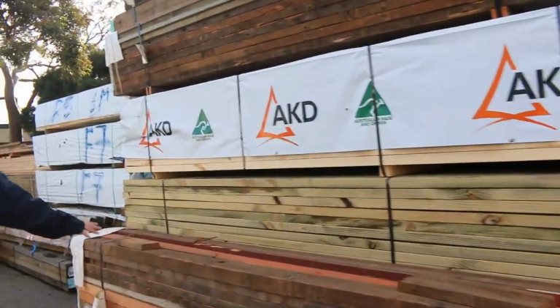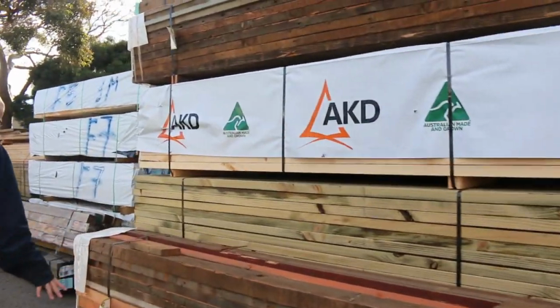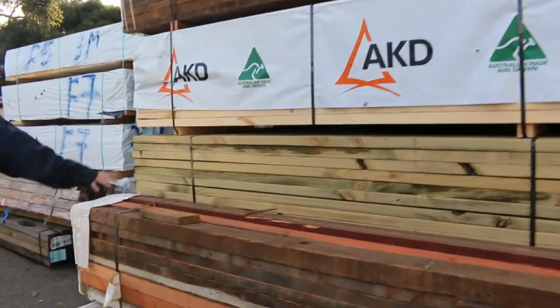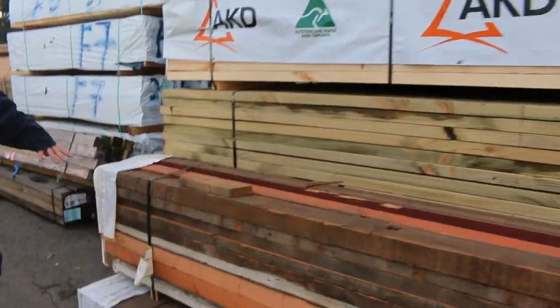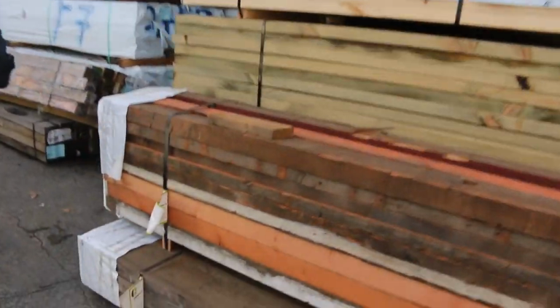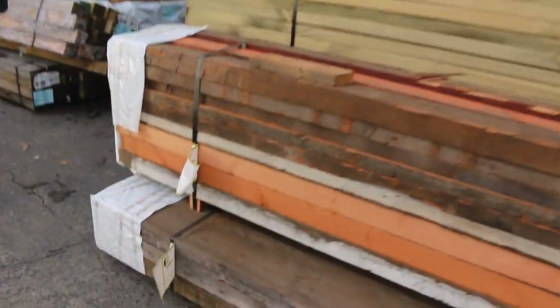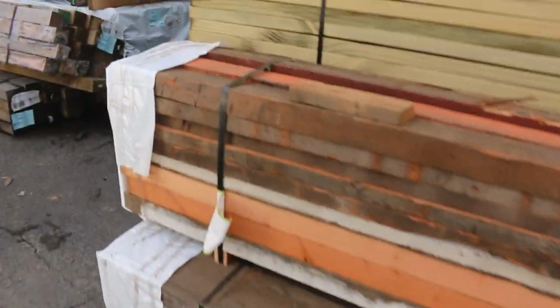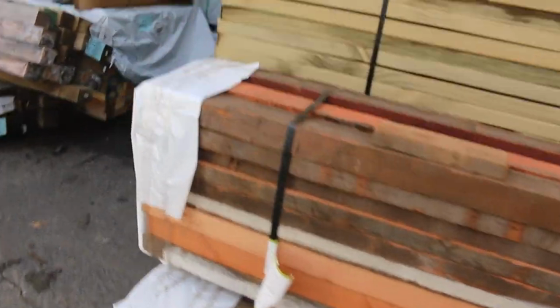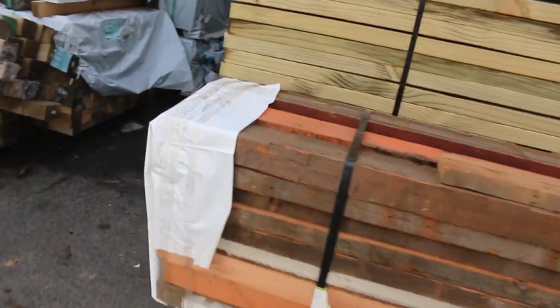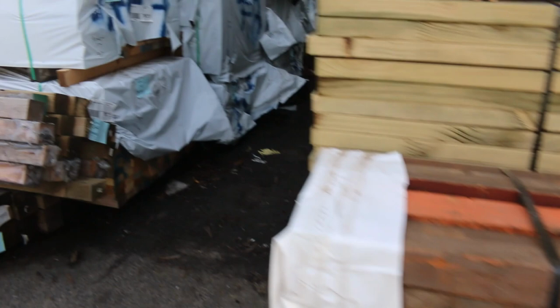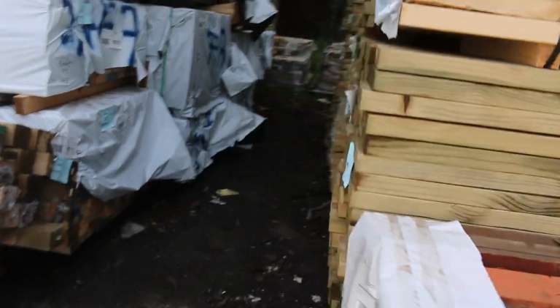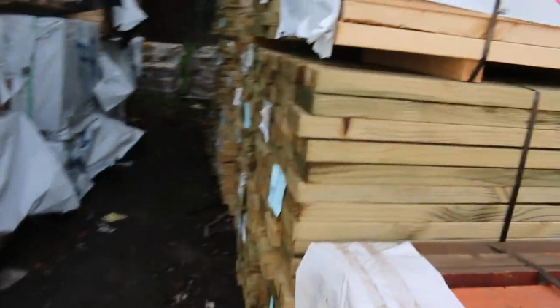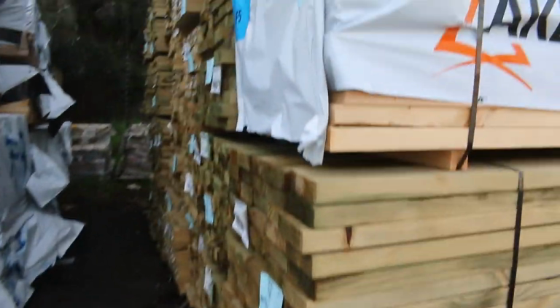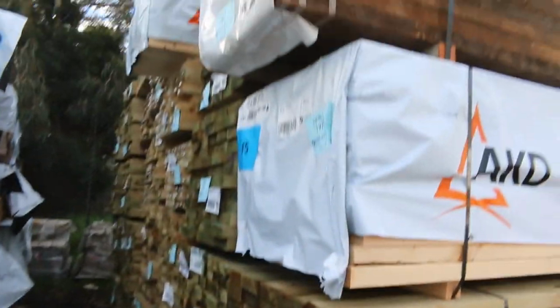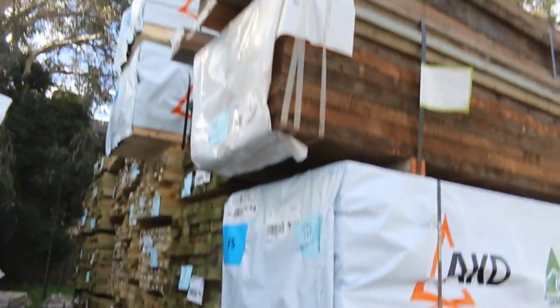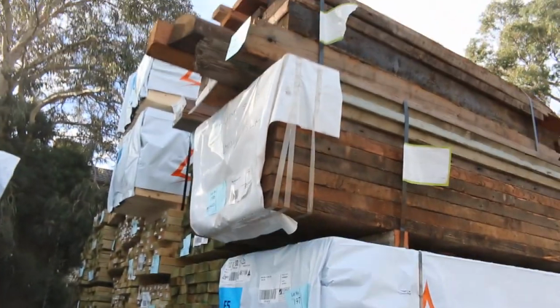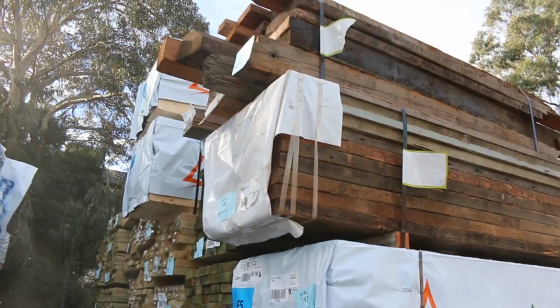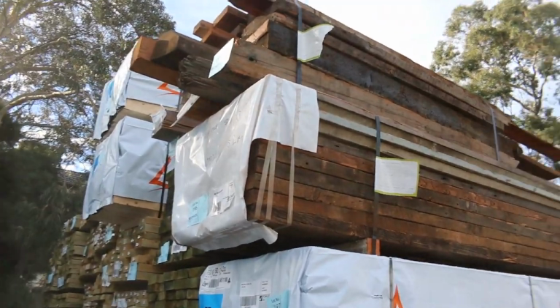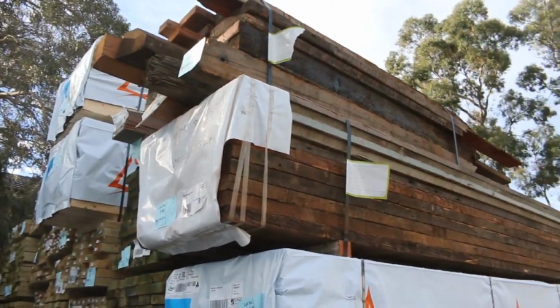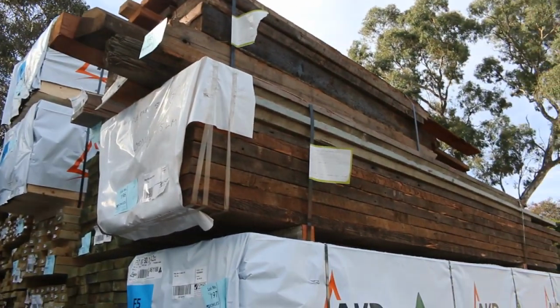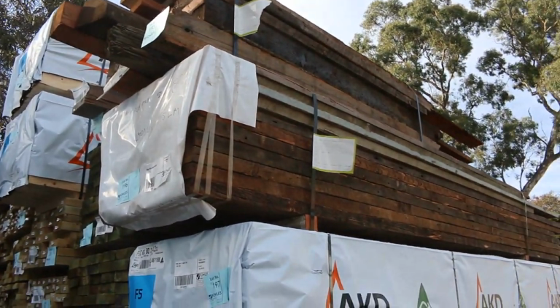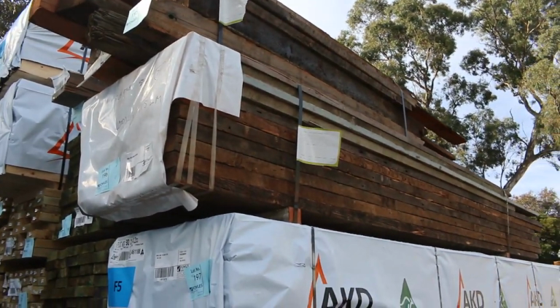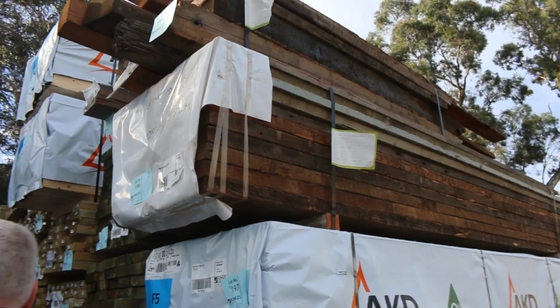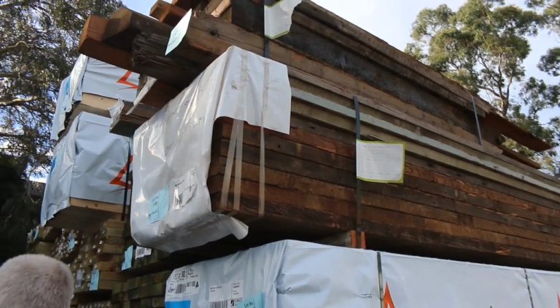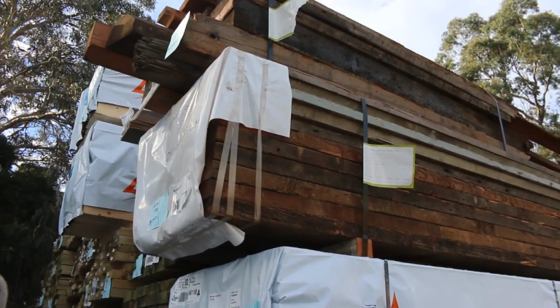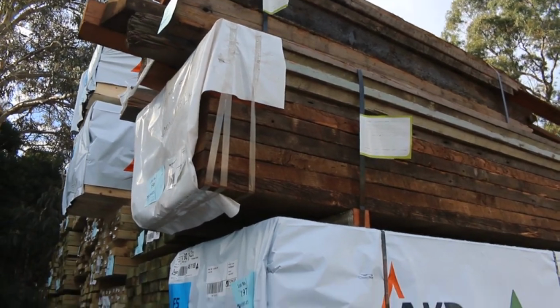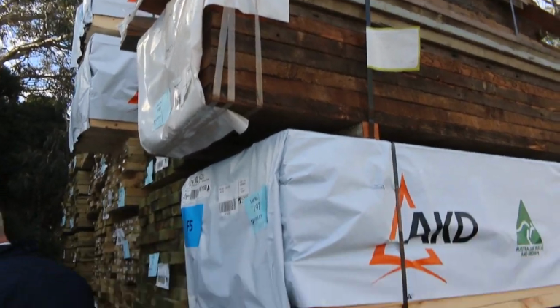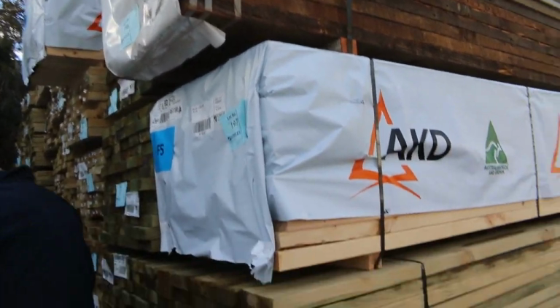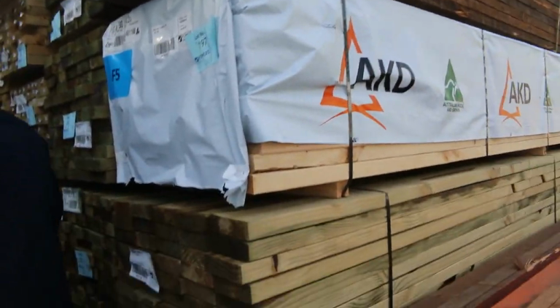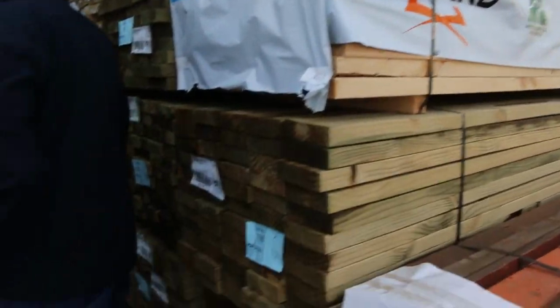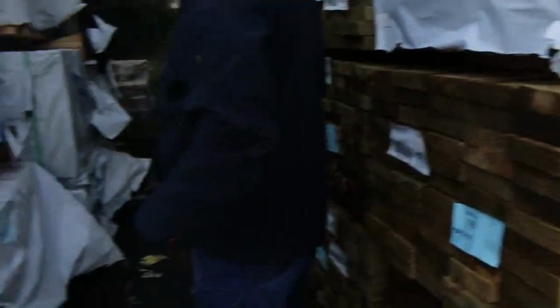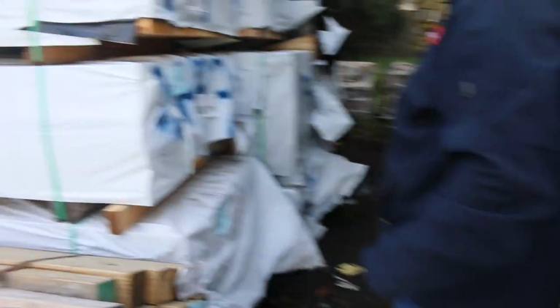More packs of Oregon here, heaps of treated pine, more packs of assorted Oregon. Packs of pine studs — there's merch pine, there's structural pine in there as well.